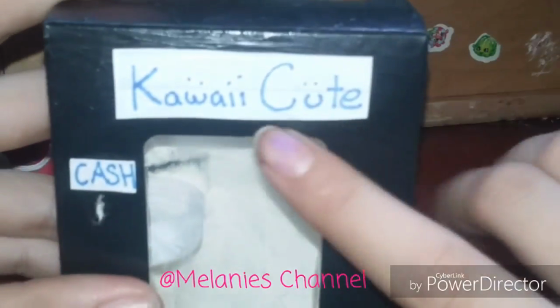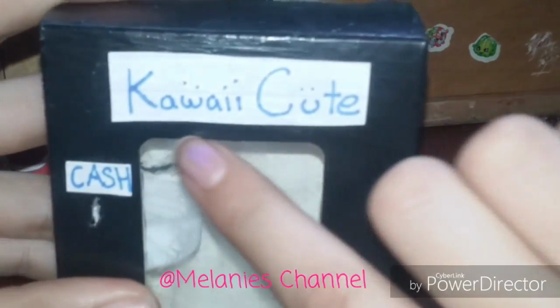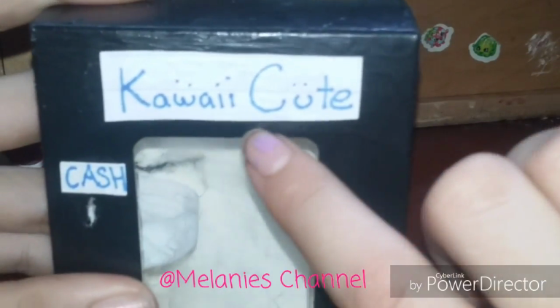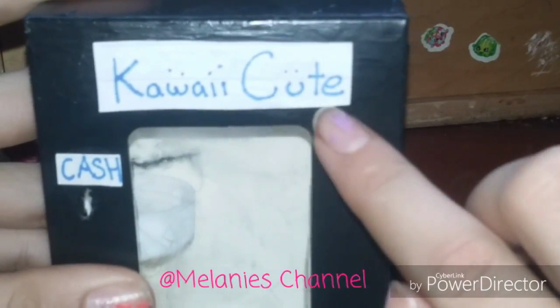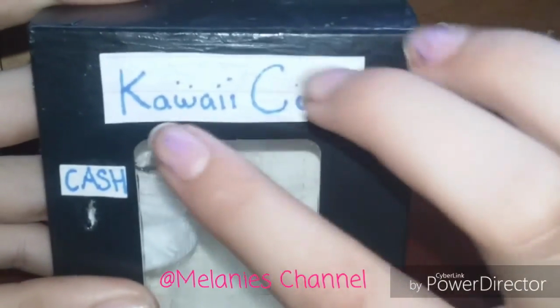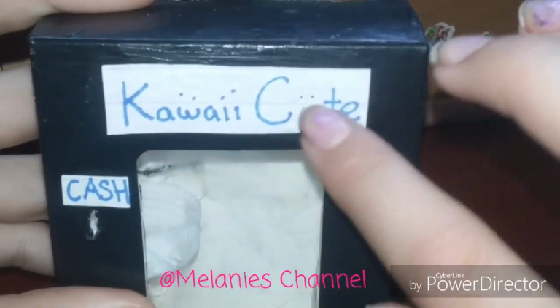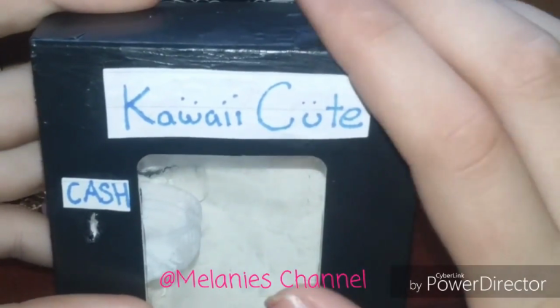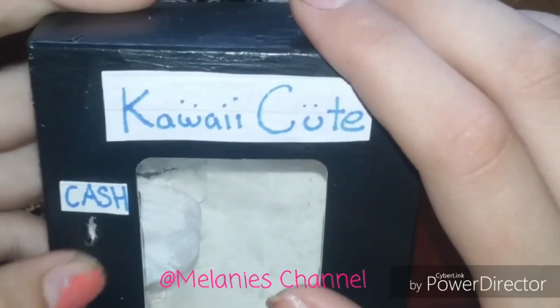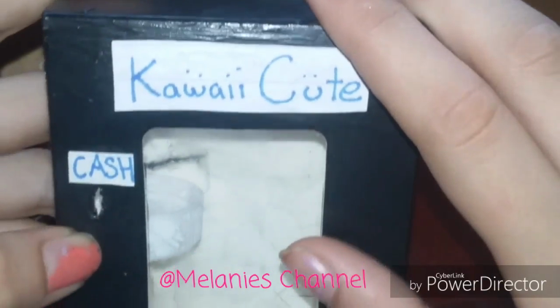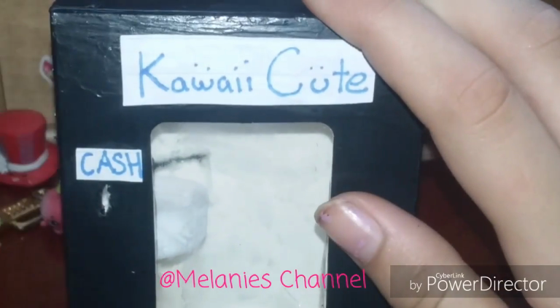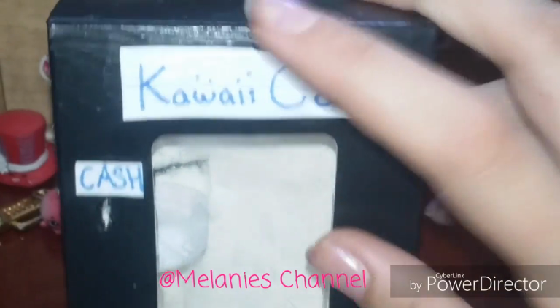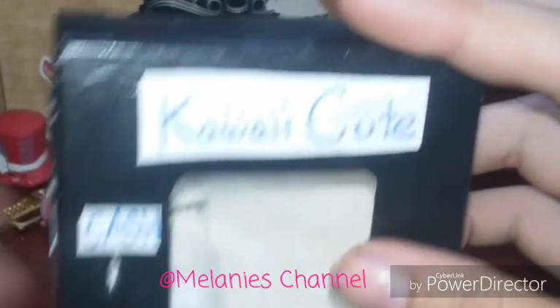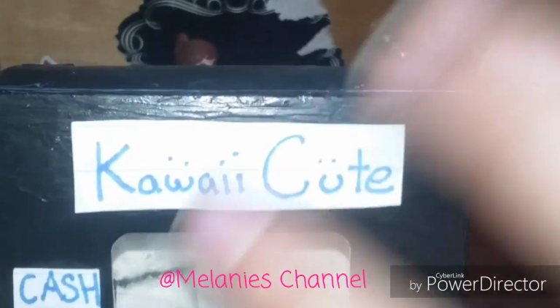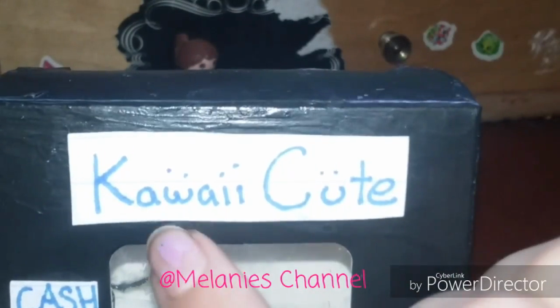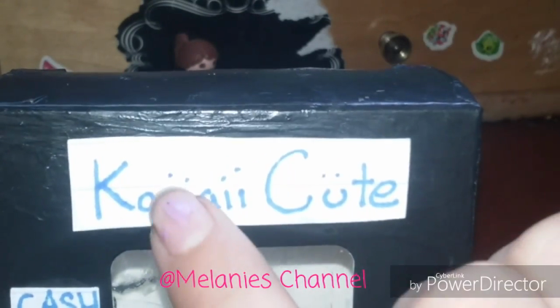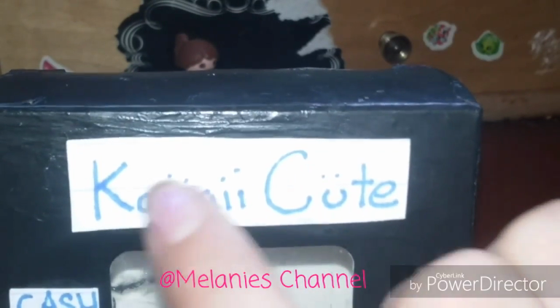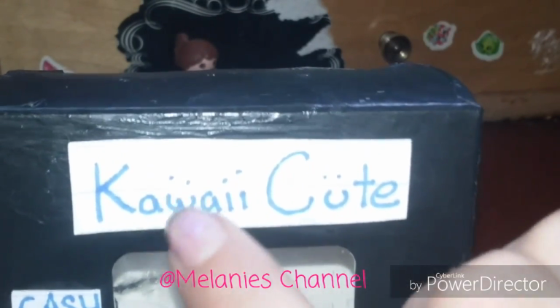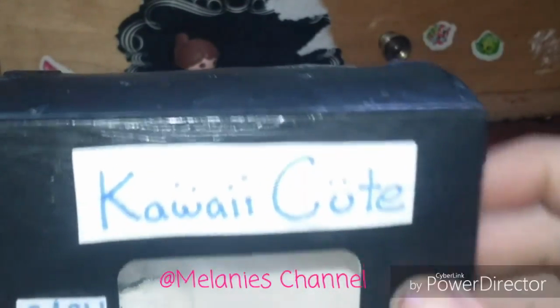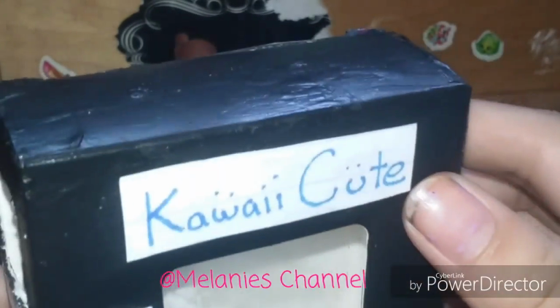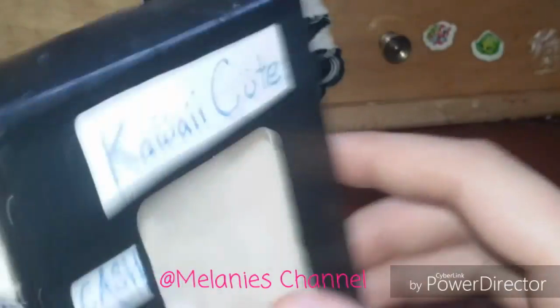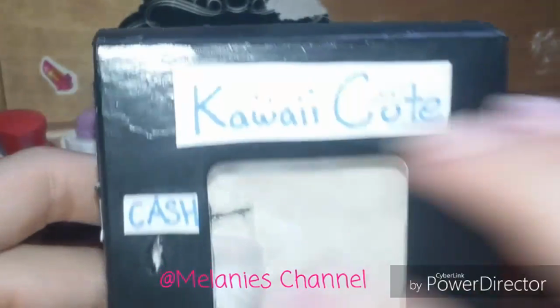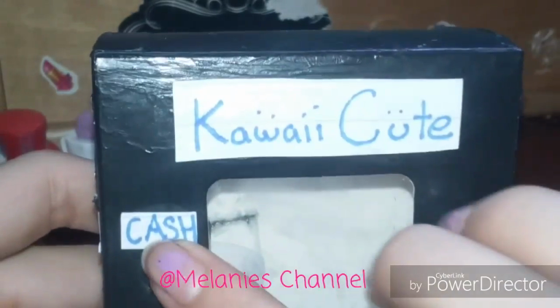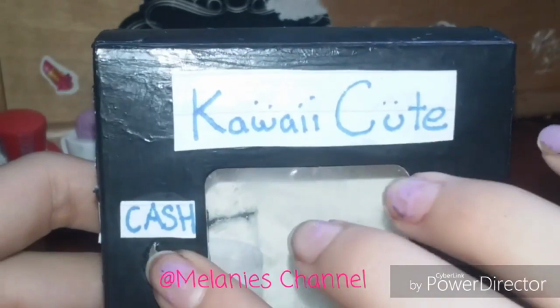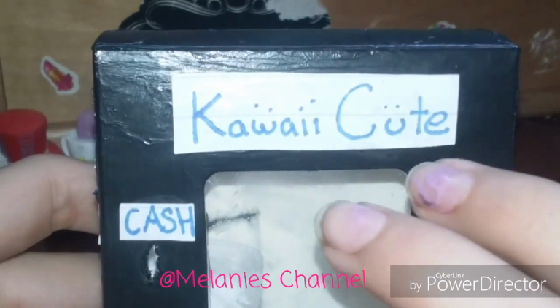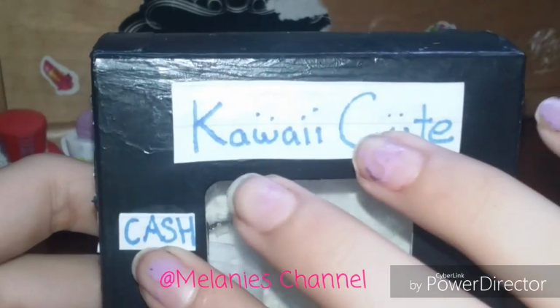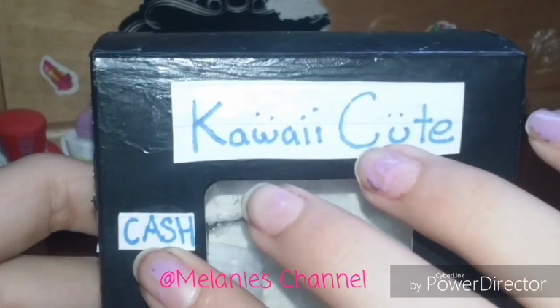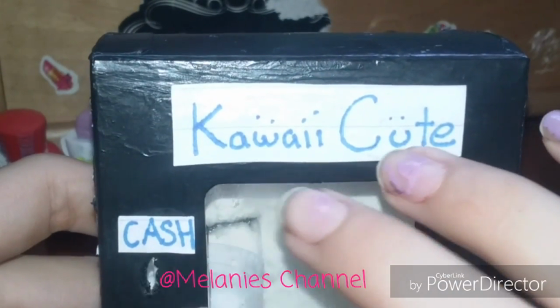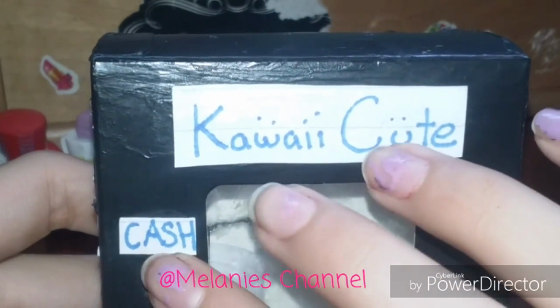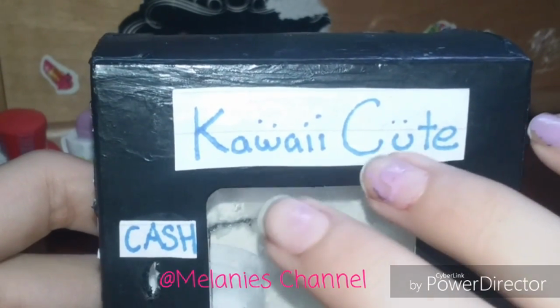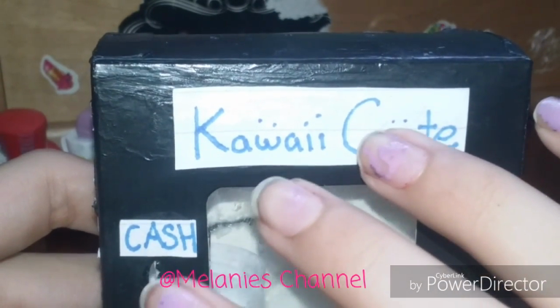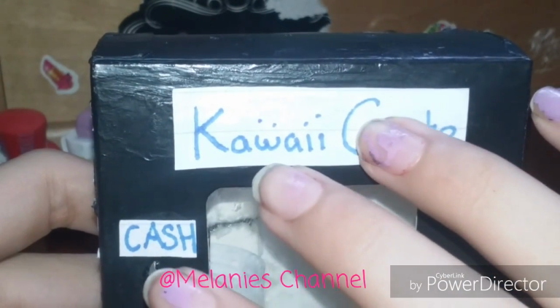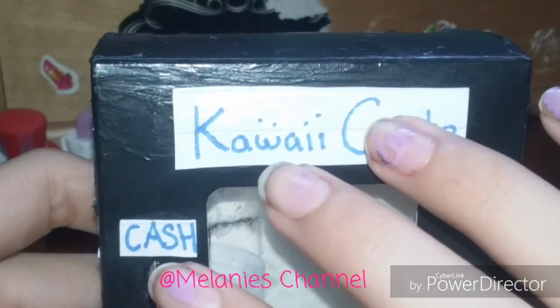For the name, I didn't know what to put so I just put 'Kawaii Cute,' and it has a little Kawaii face right here. Right here I put cash instead of coins because I just like newer cash.